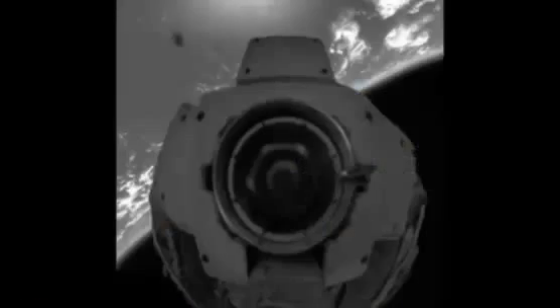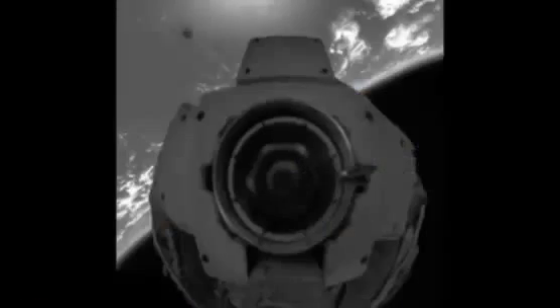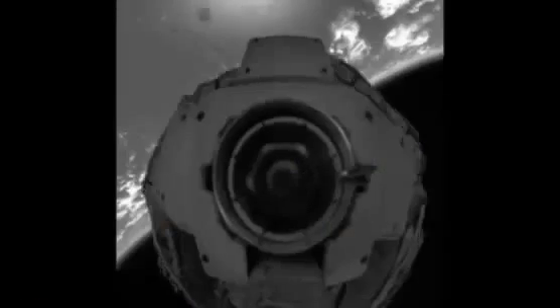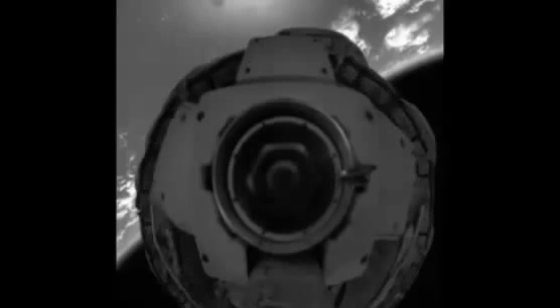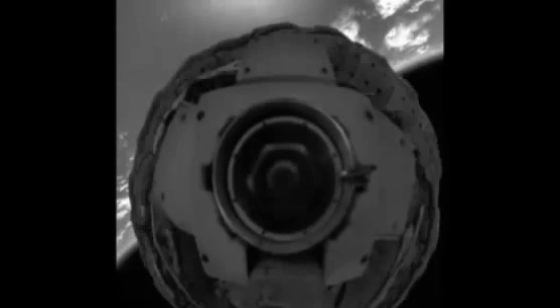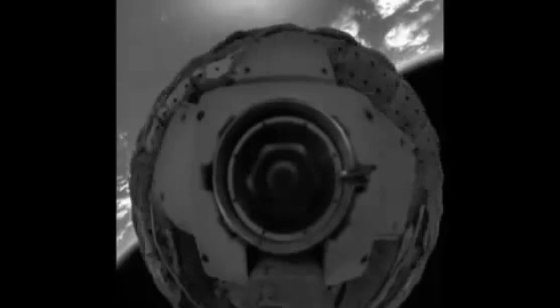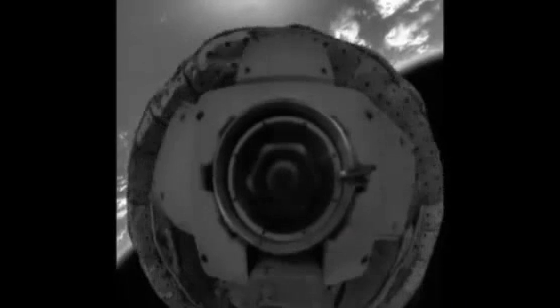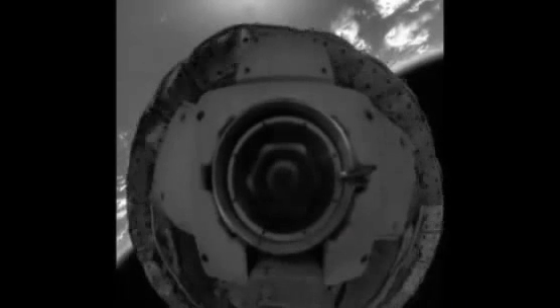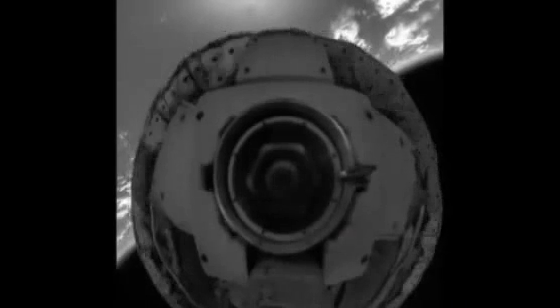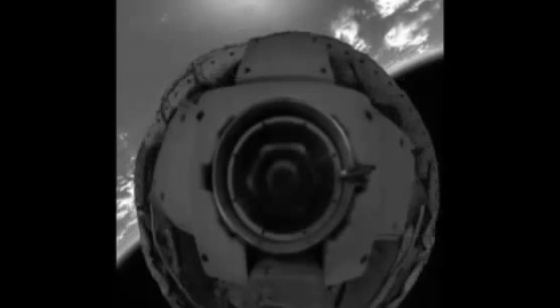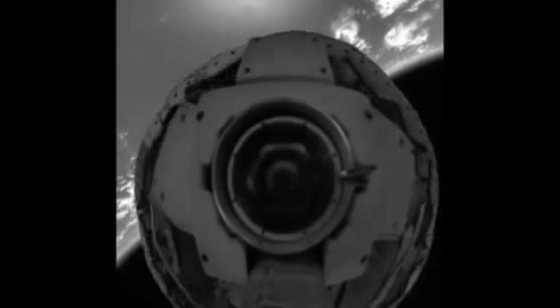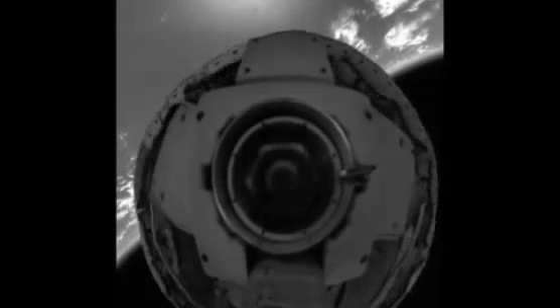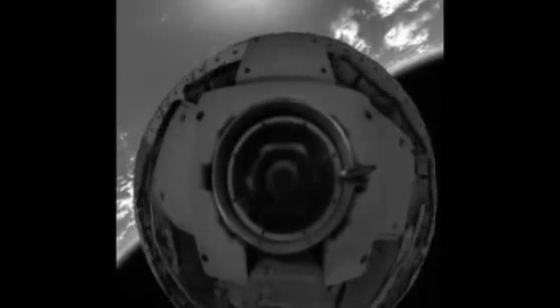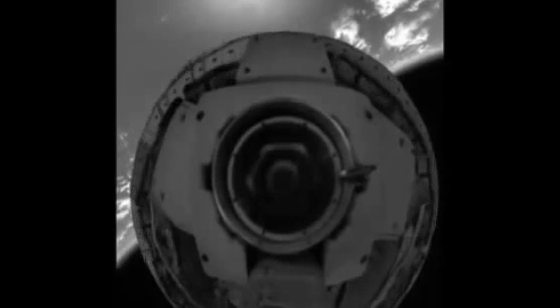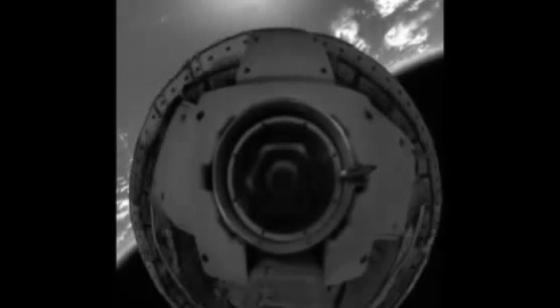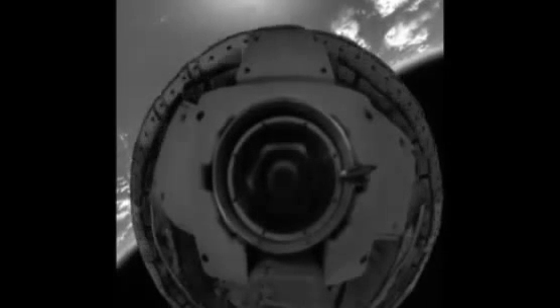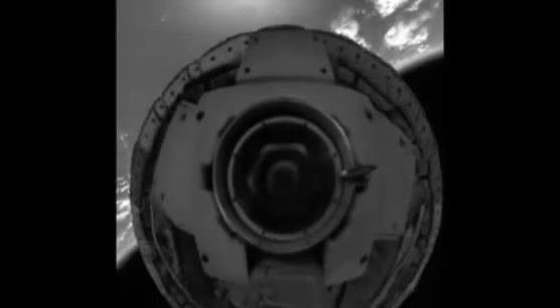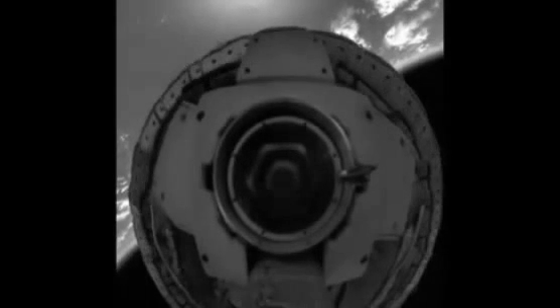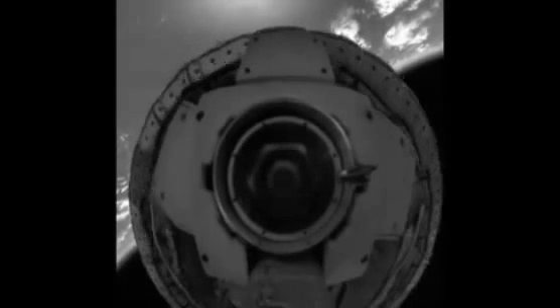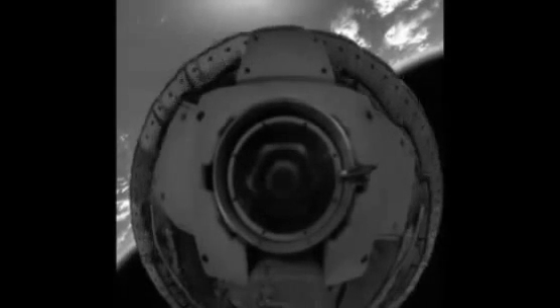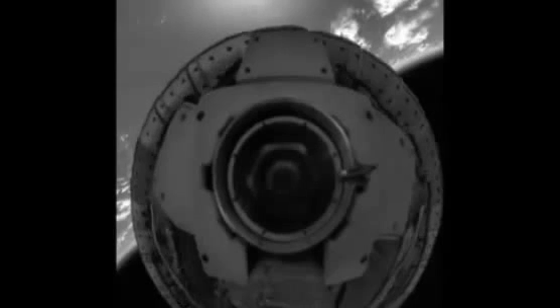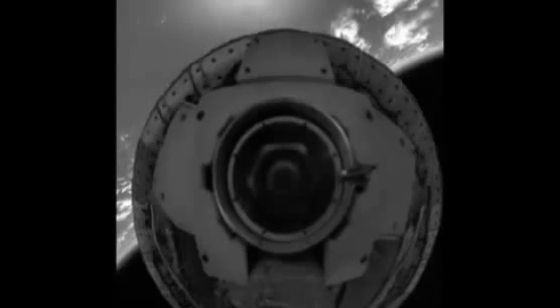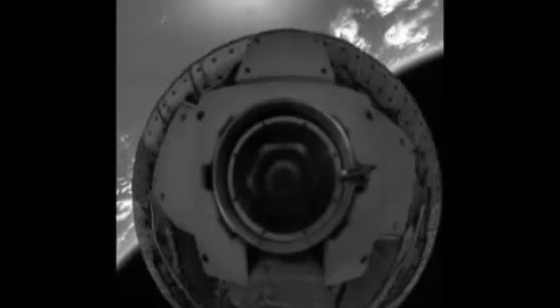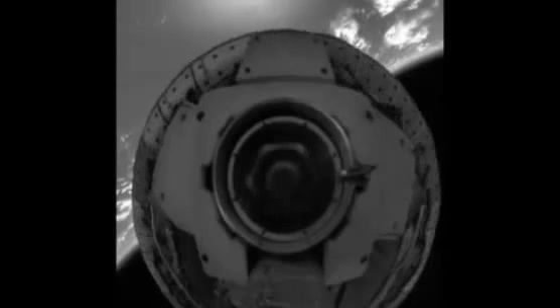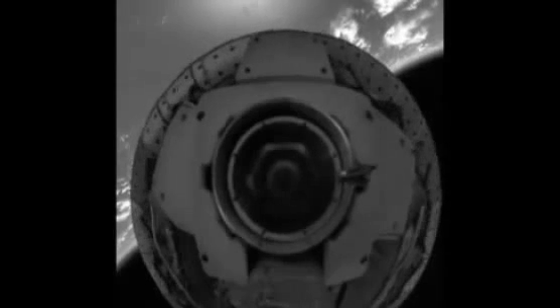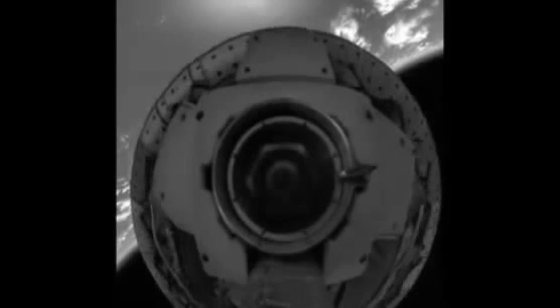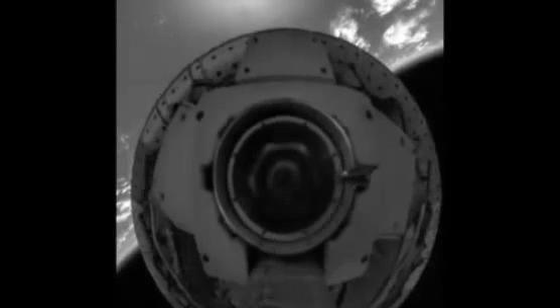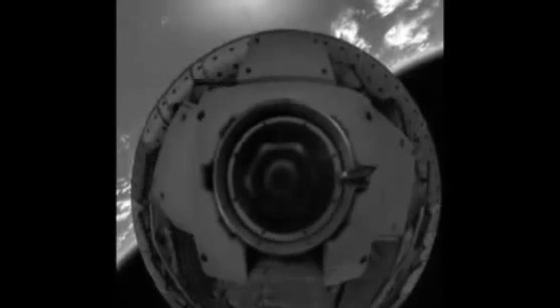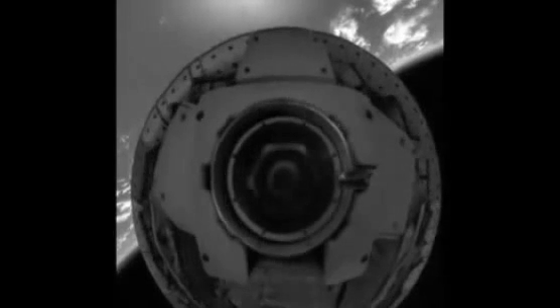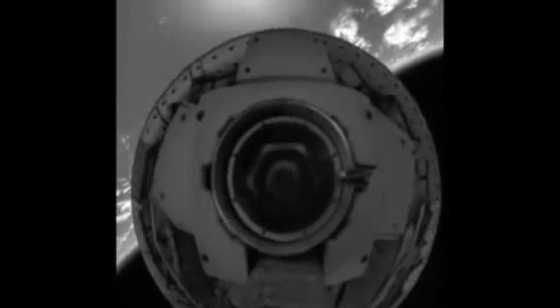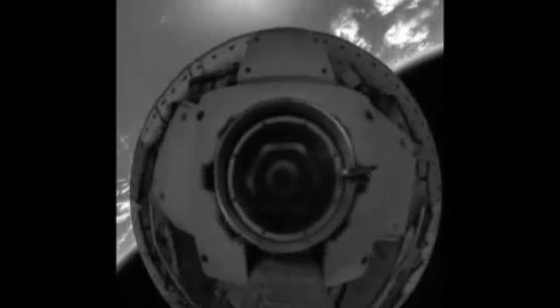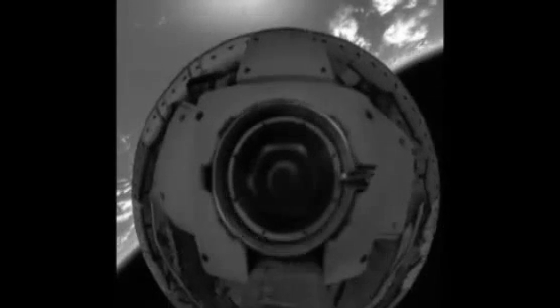And now we're seeing previously unreleased high-definition, high-resolution, and high-speed video taken during the test. We used the supersonic inflatable decelerator to slow us to something closer to two and a half times the speed of sound.